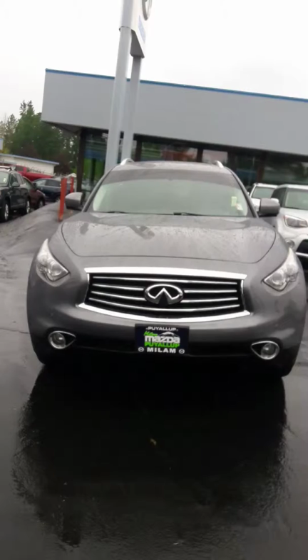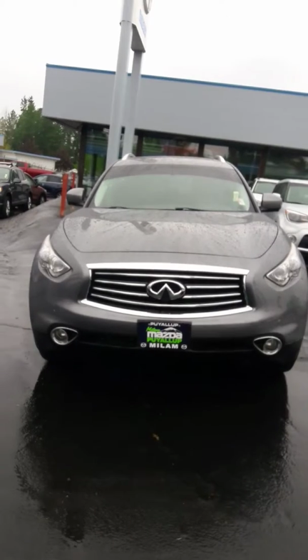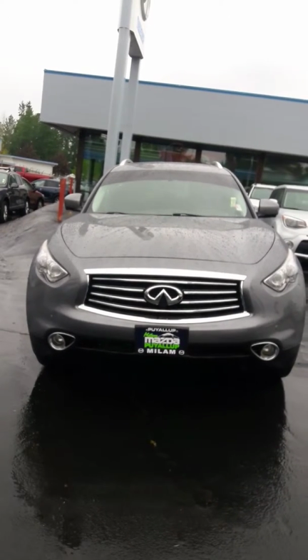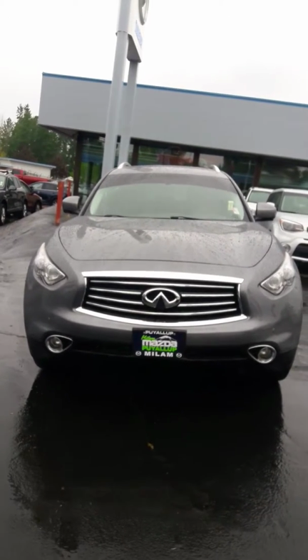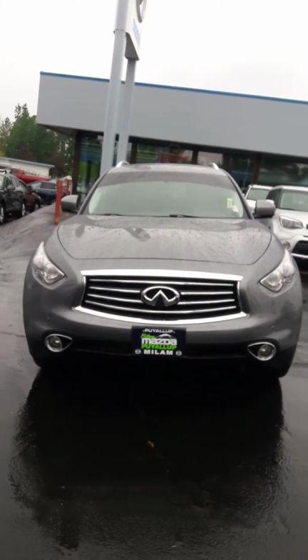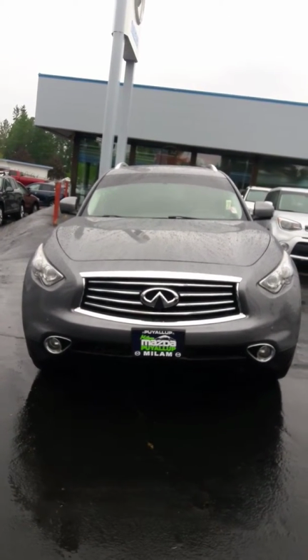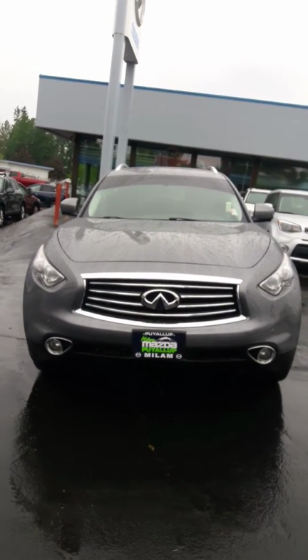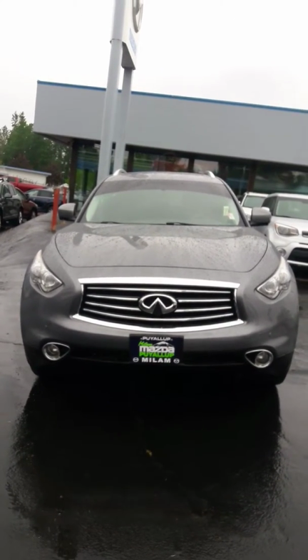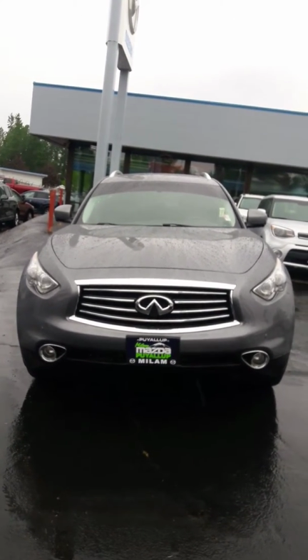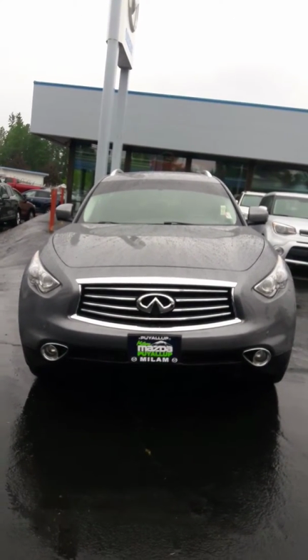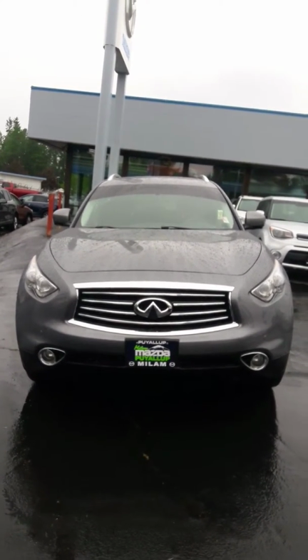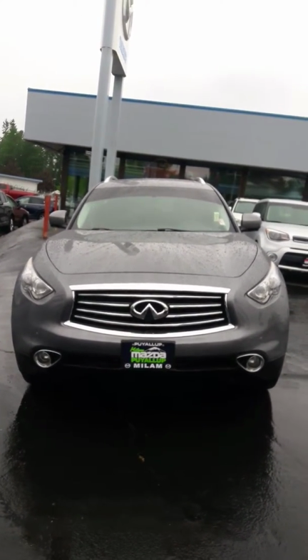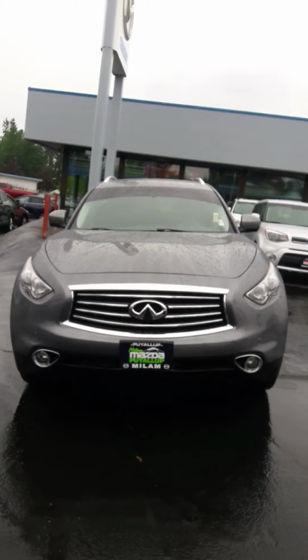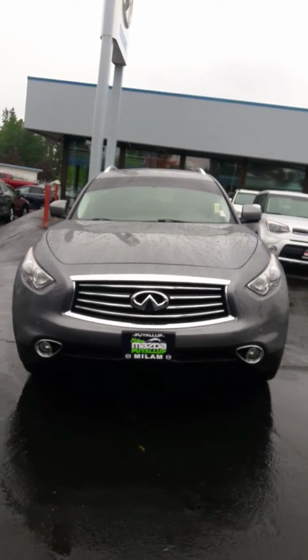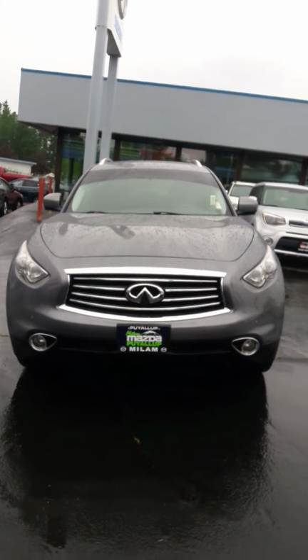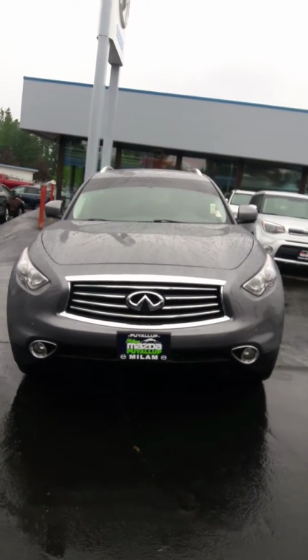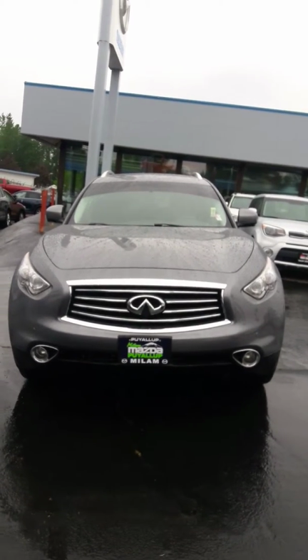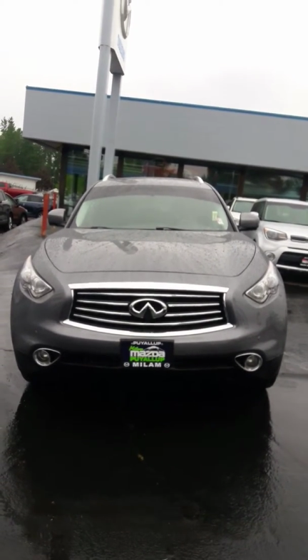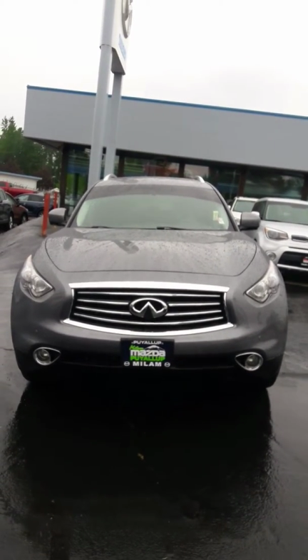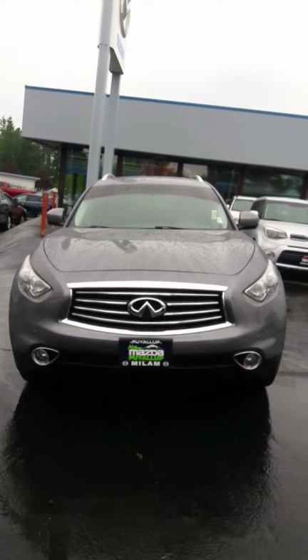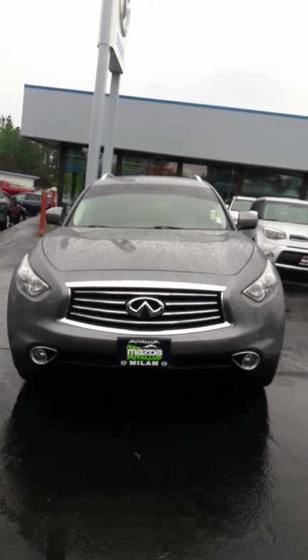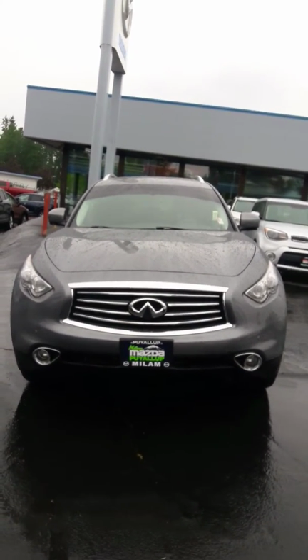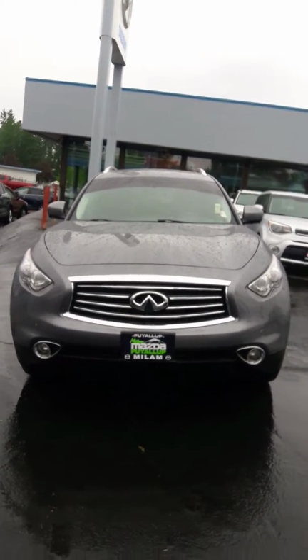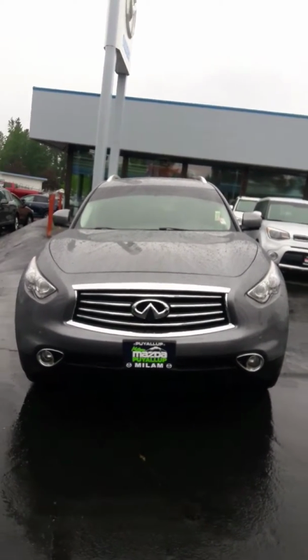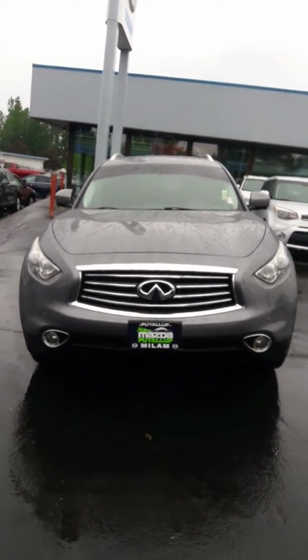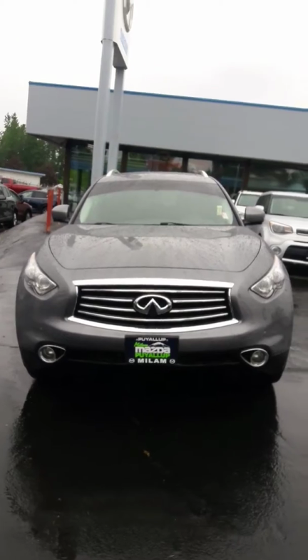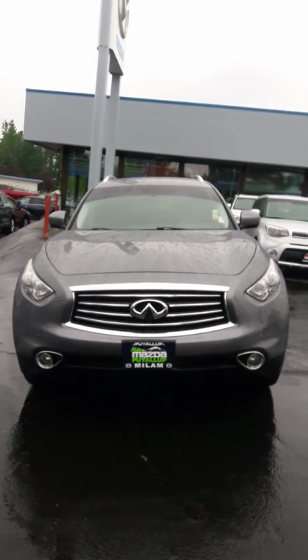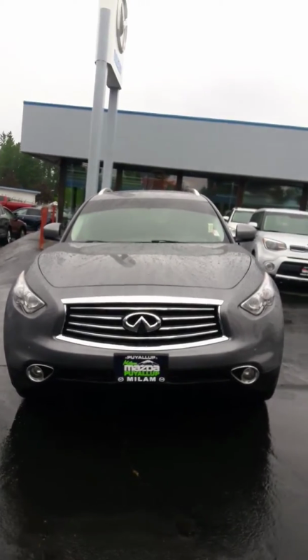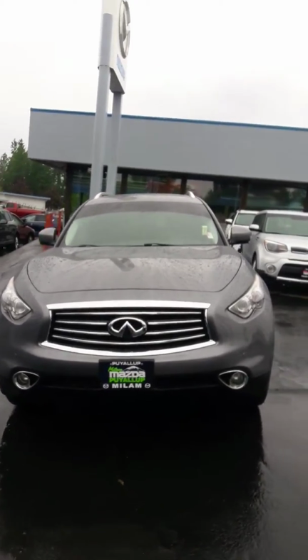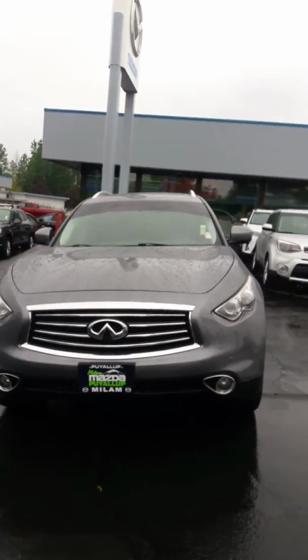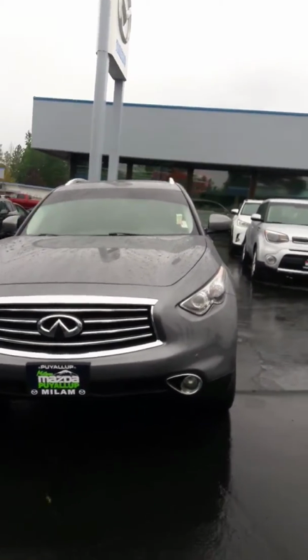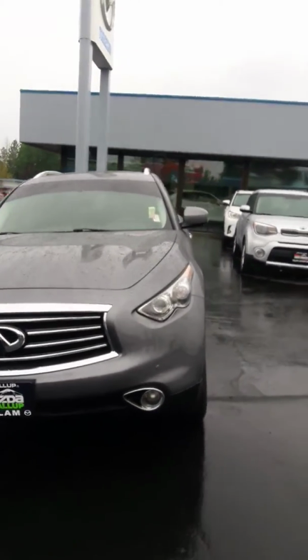Hello, Jim Dixon here, Milam Truck Country. I'm going to do a personalized walk-around video on this 2016 Infiniti QX70 that you inquired about. I'll get the outside and then the inside for you.